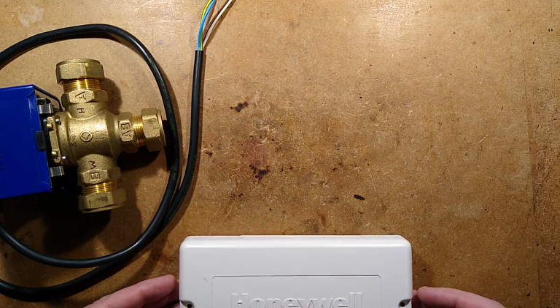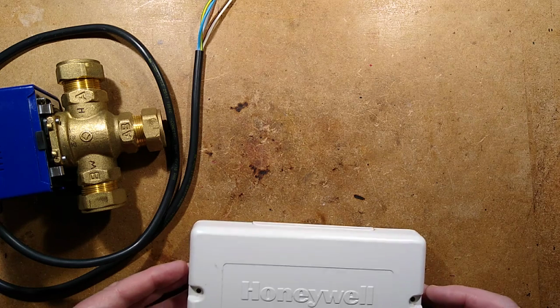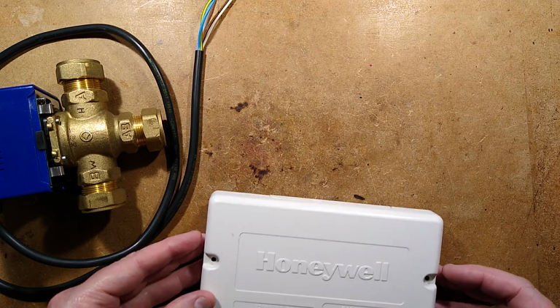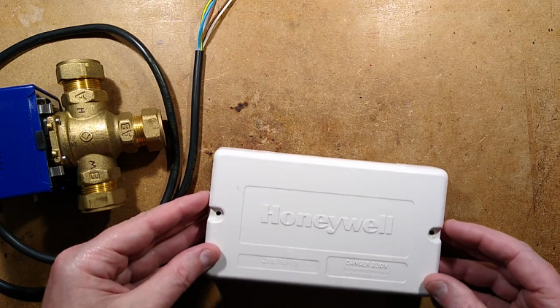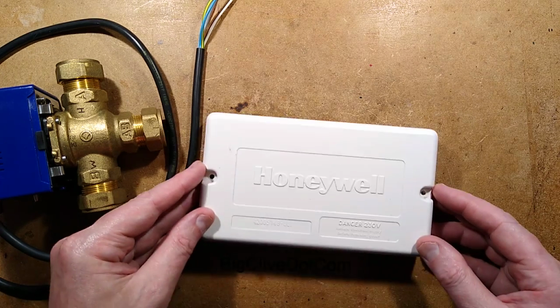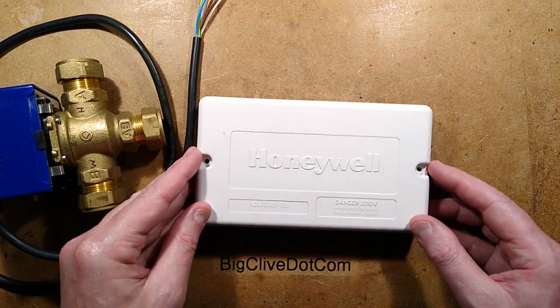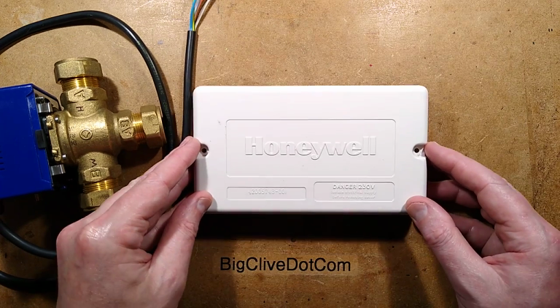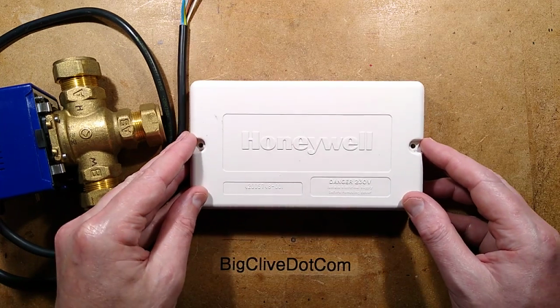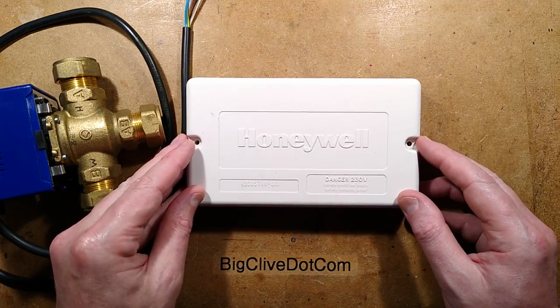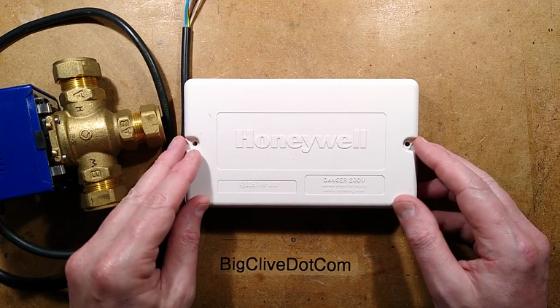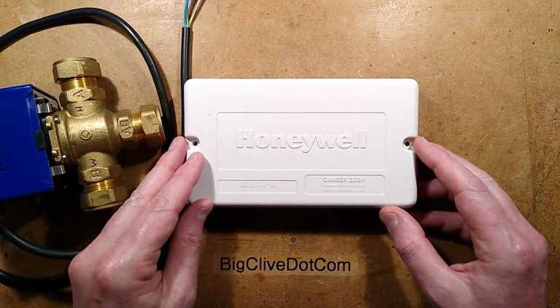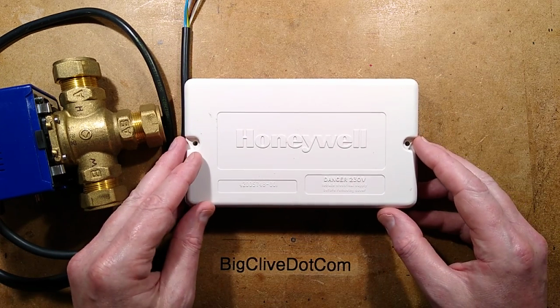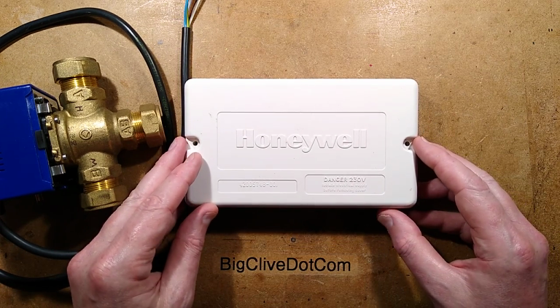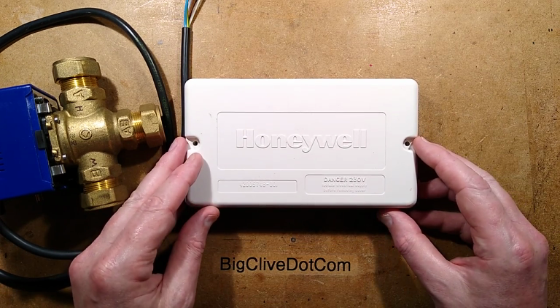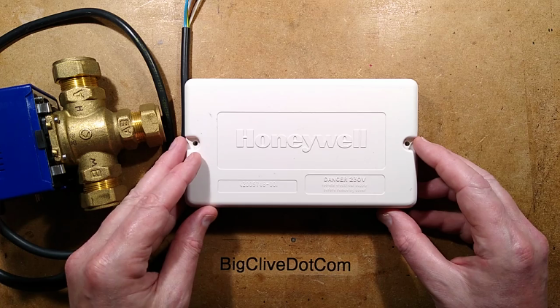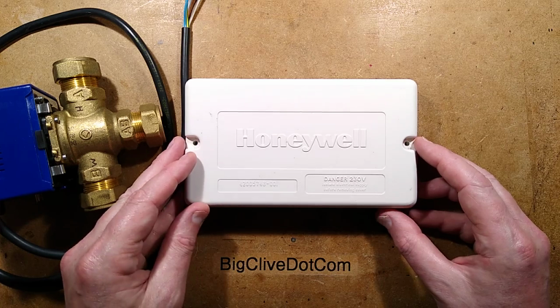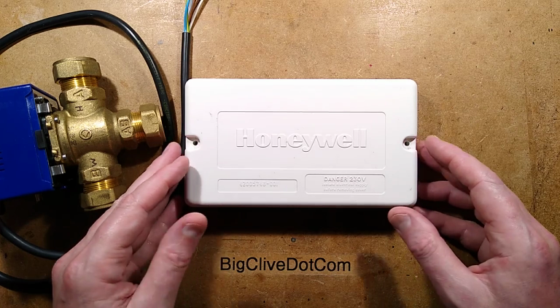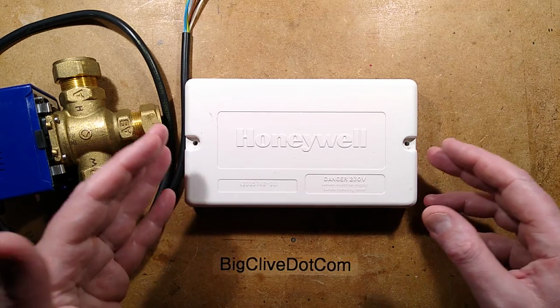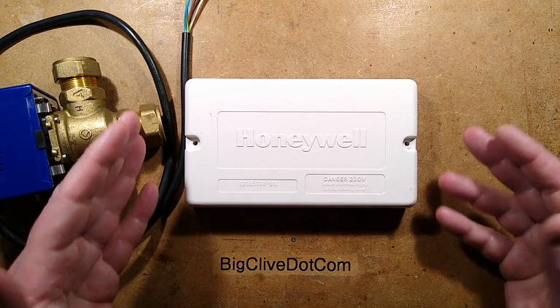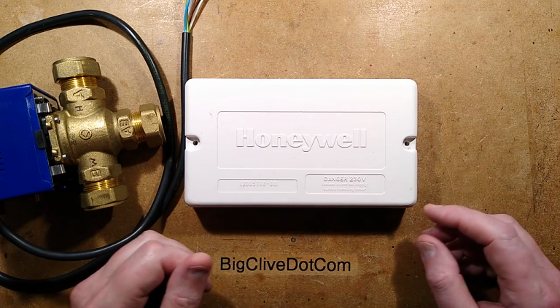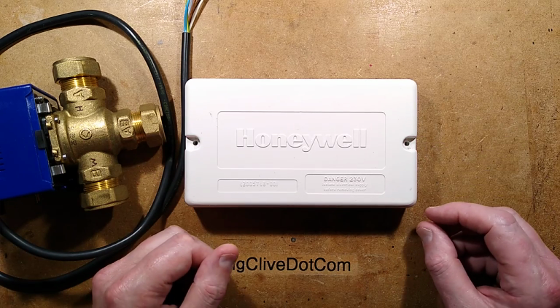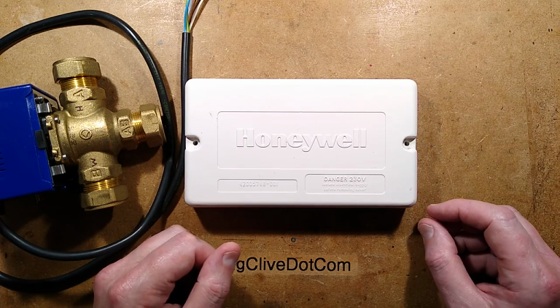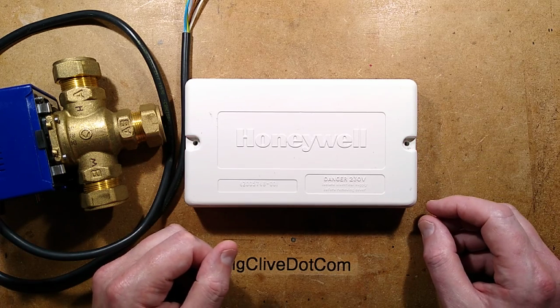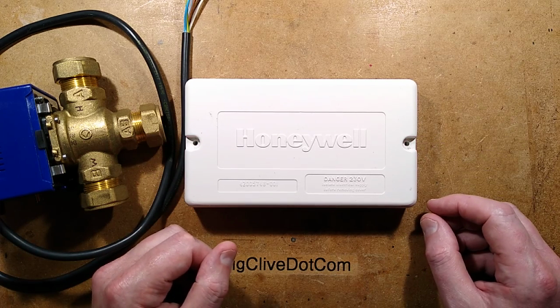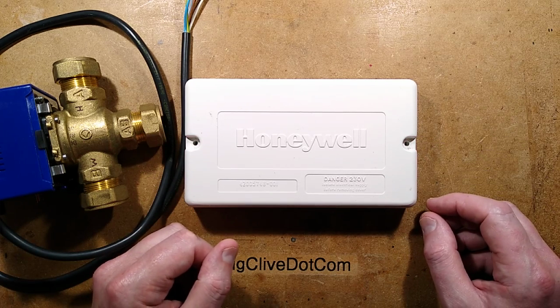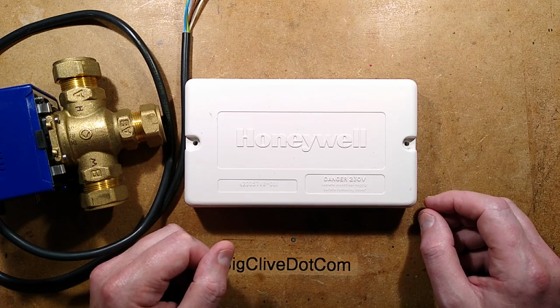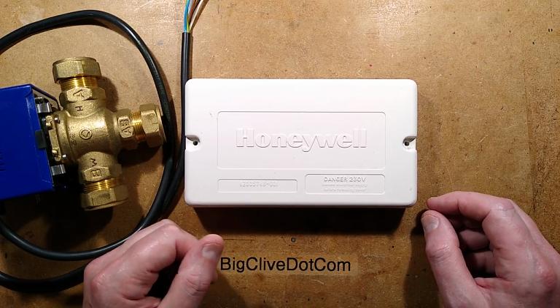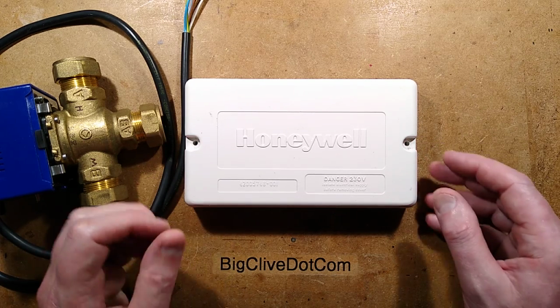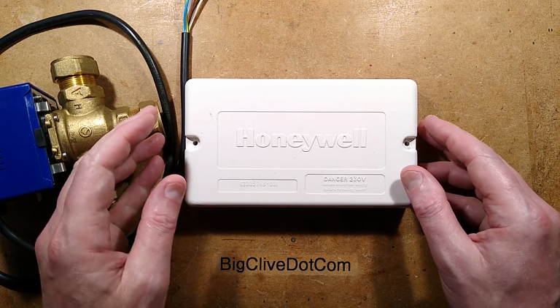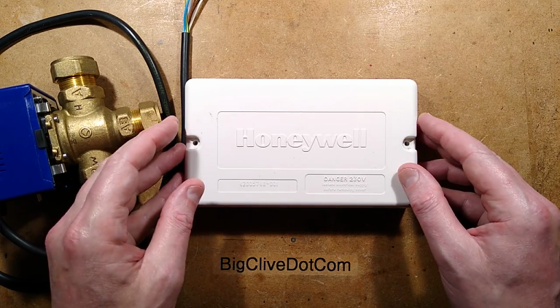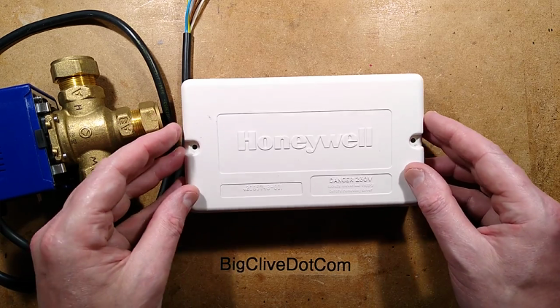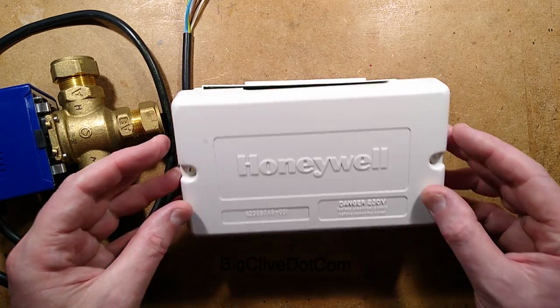Hello, JW here, and today we're going to be looking at this clever wiring system, which is designed to allow plumbers to do complex electrical tasks without setting fire to people's houses.